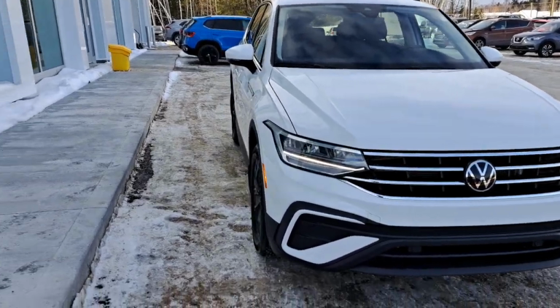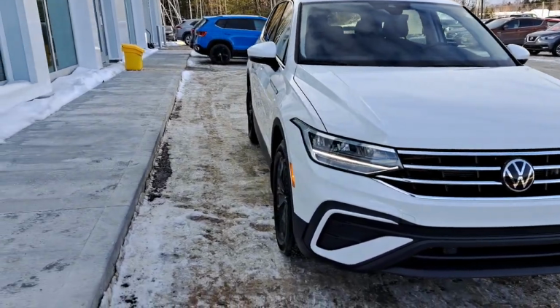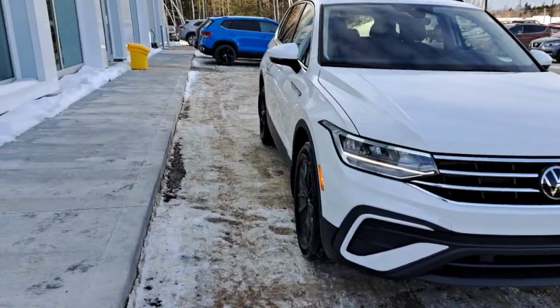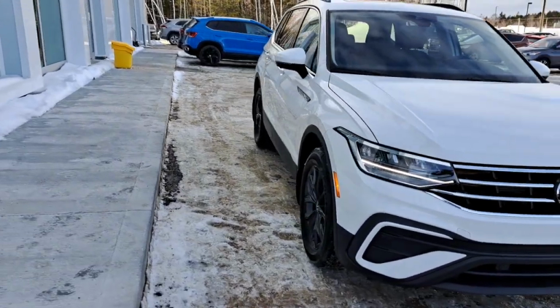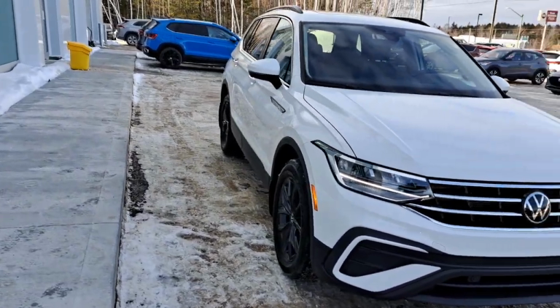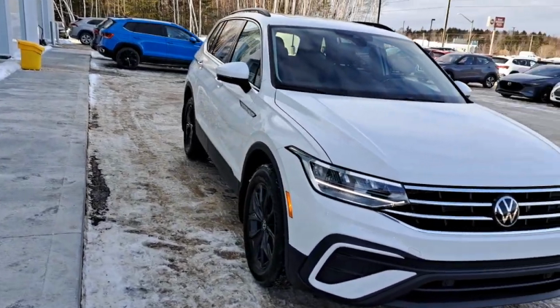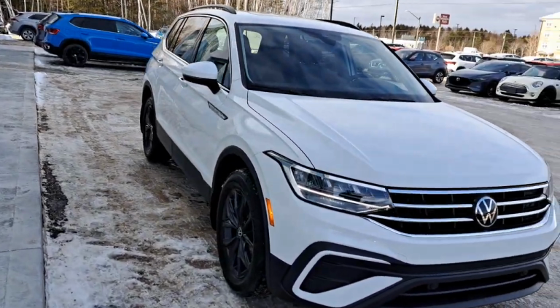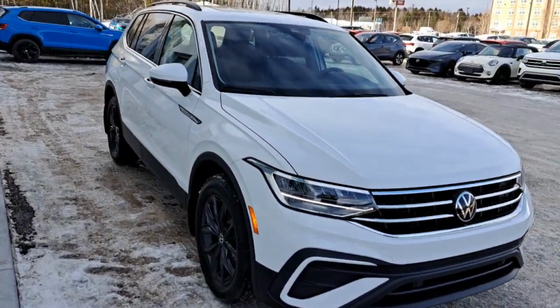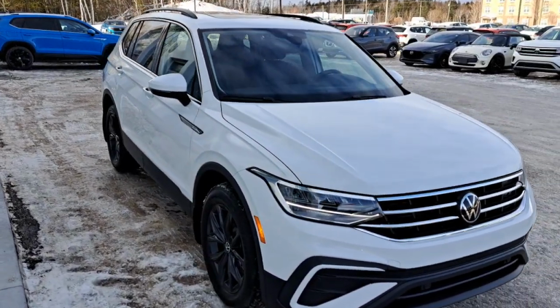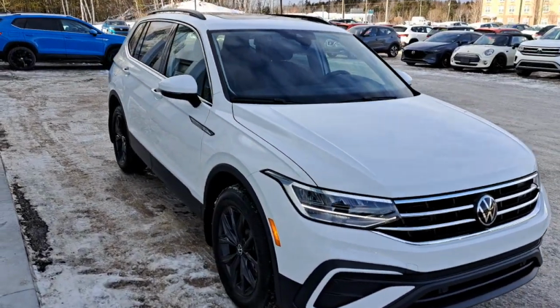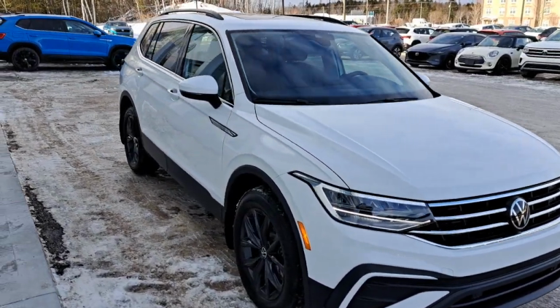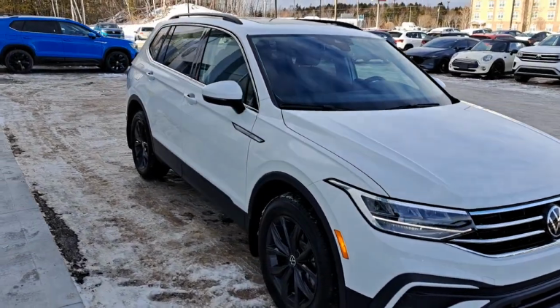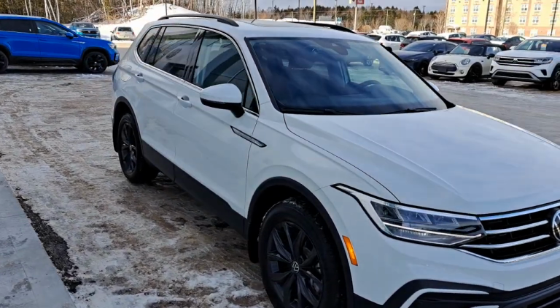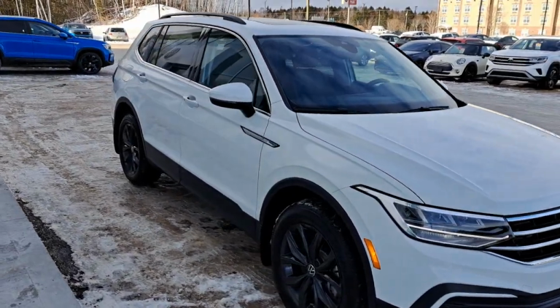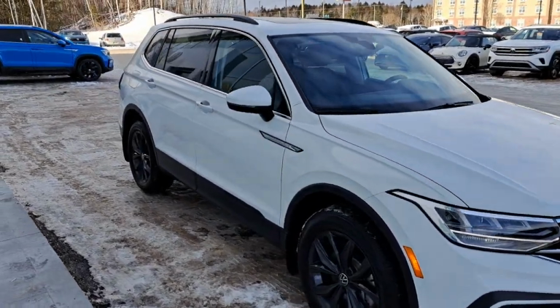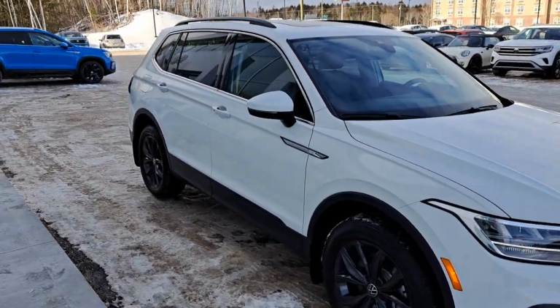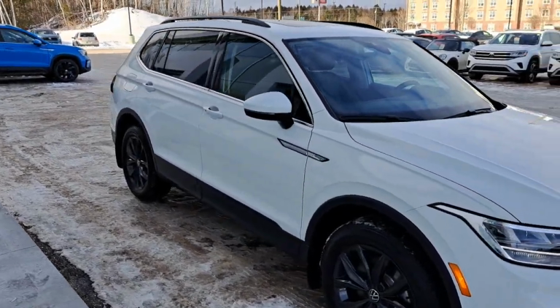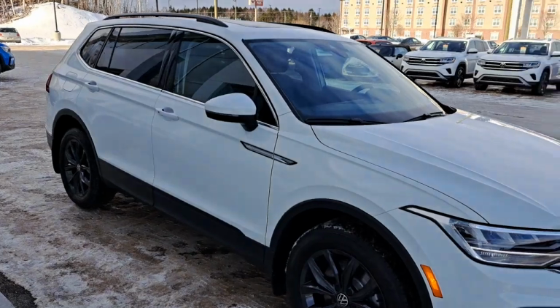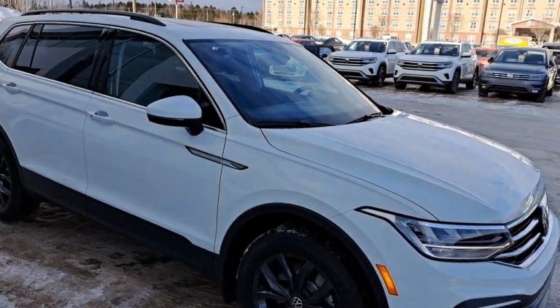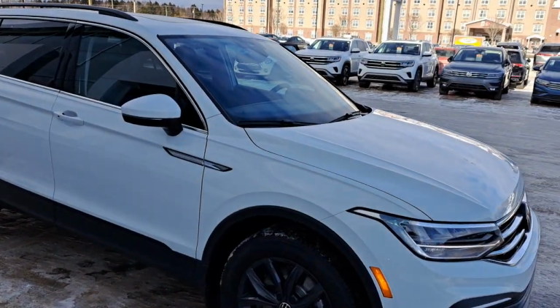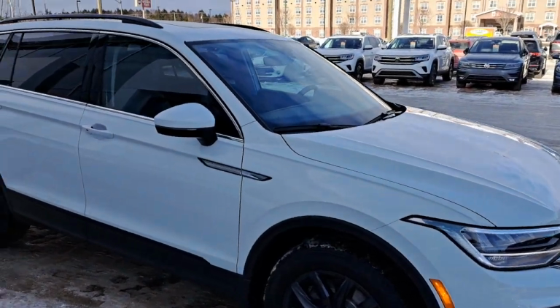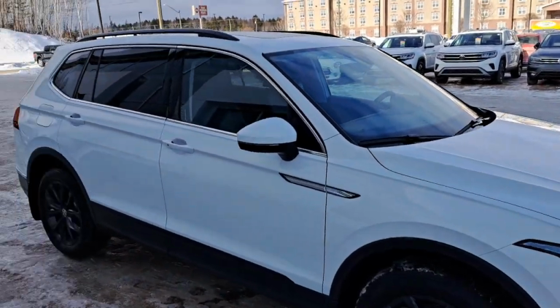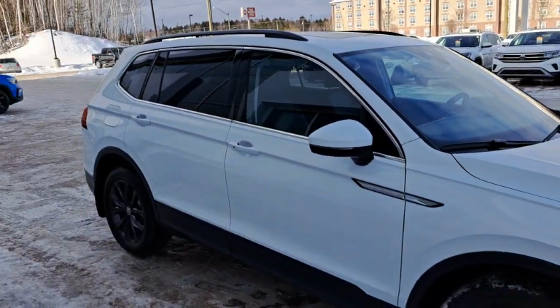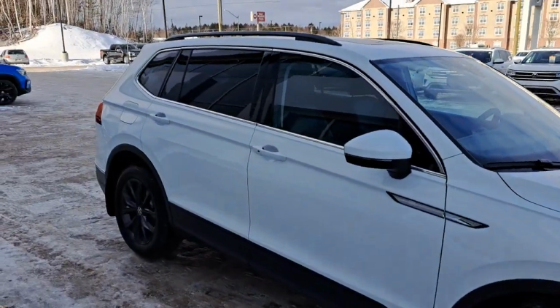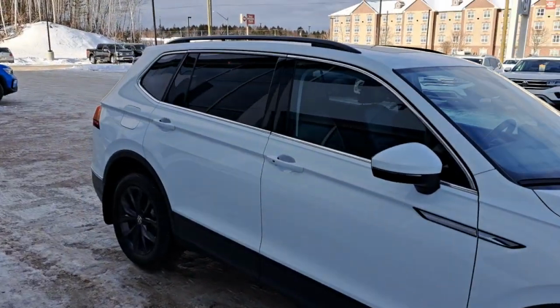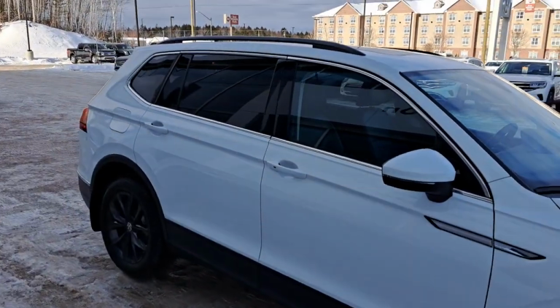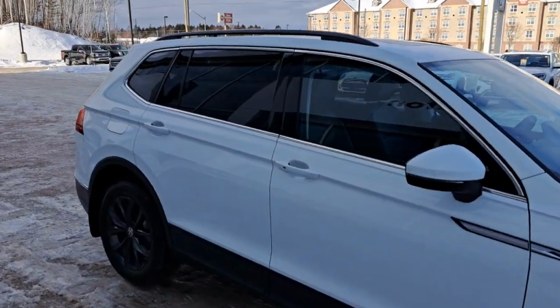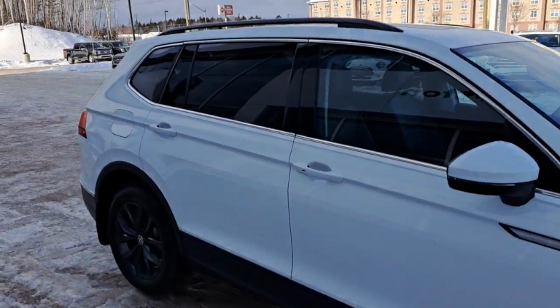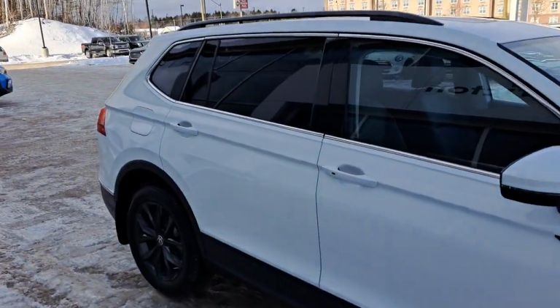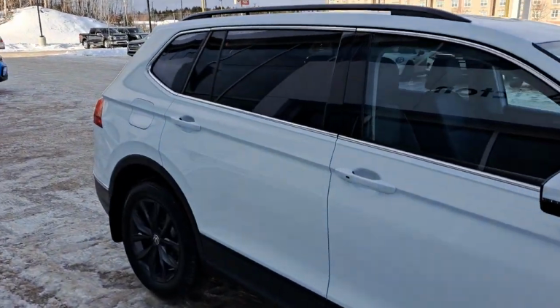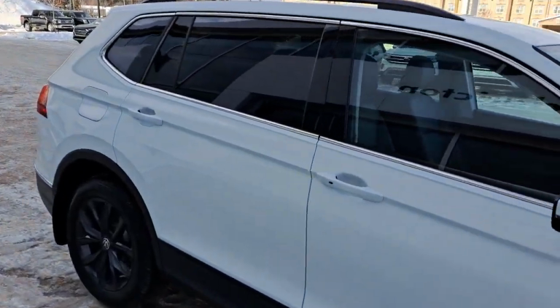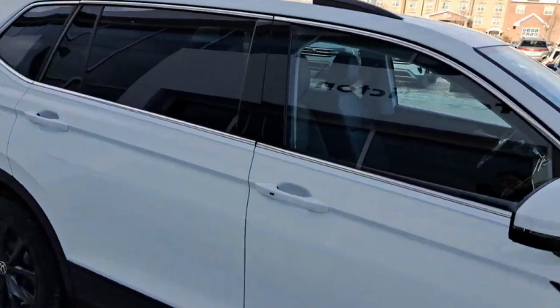It features an inline four, two-liter turbo engine, eight-speed automatic transmission, and our four-motion all-wheel drive system.